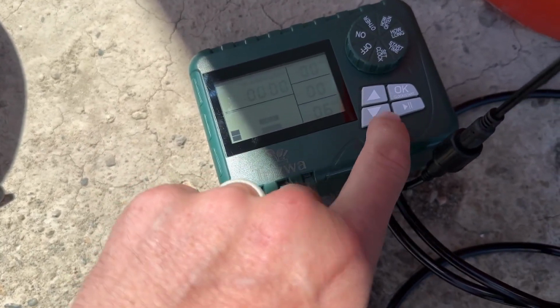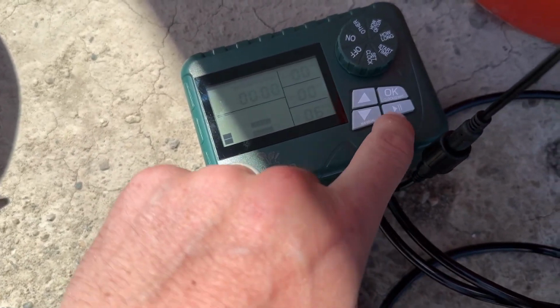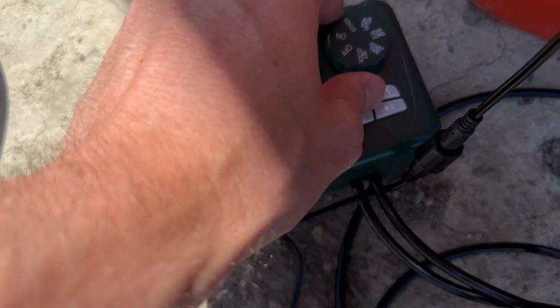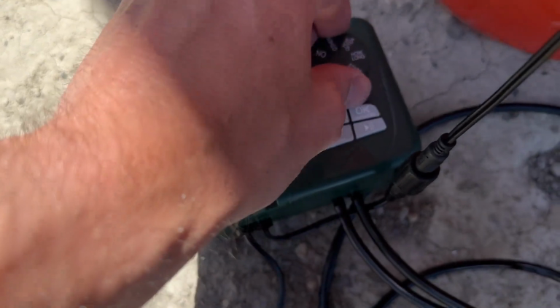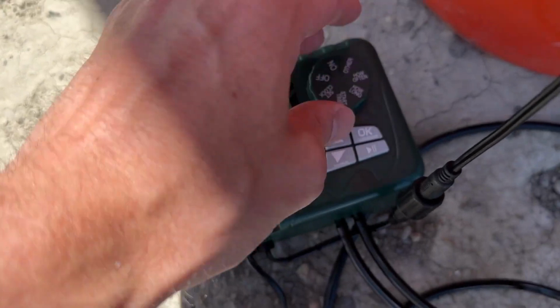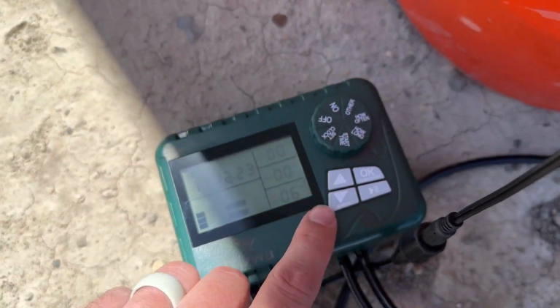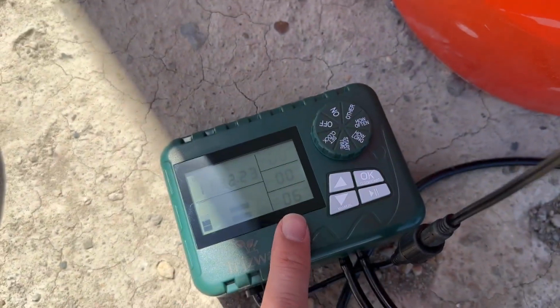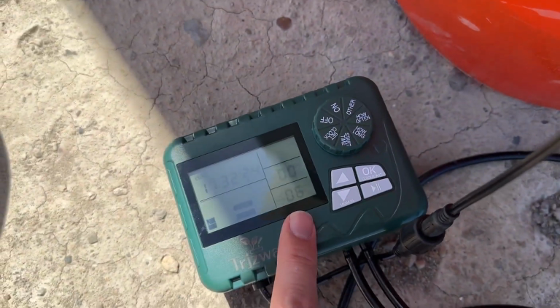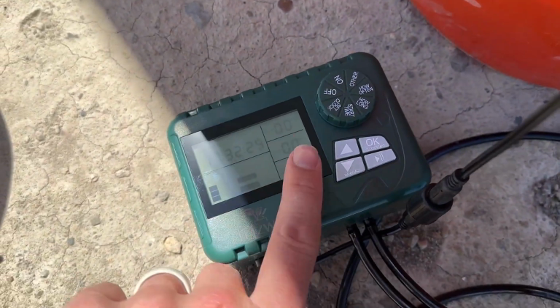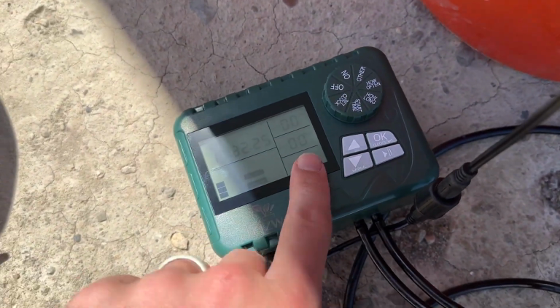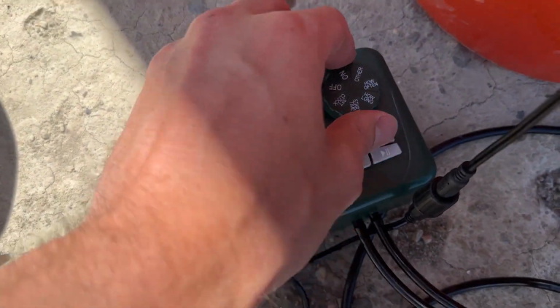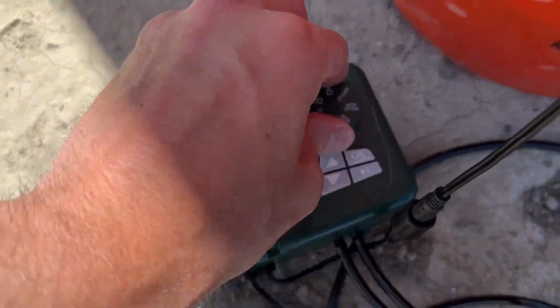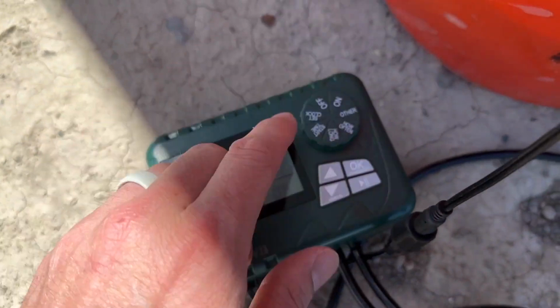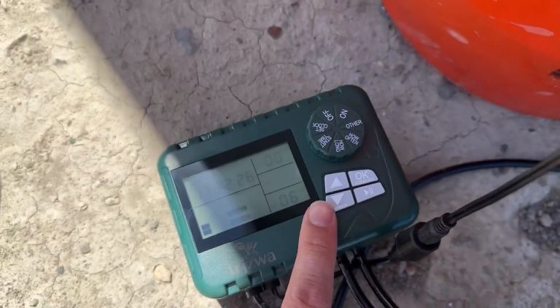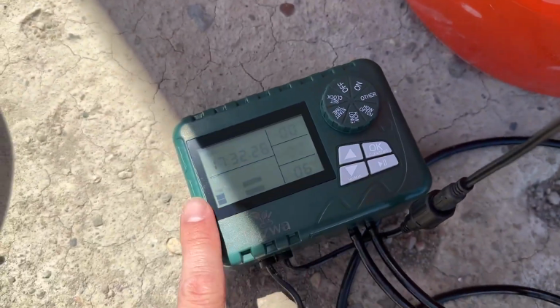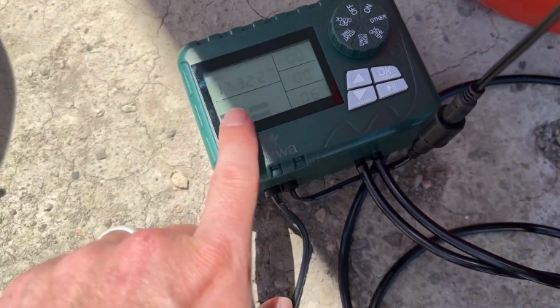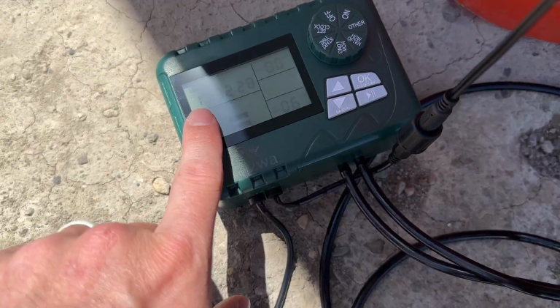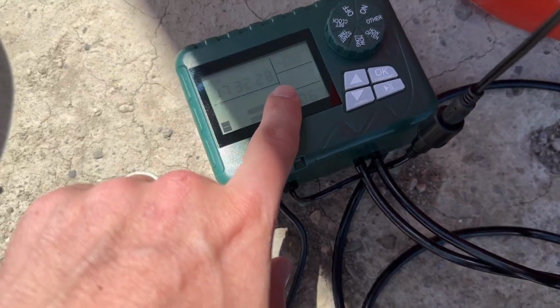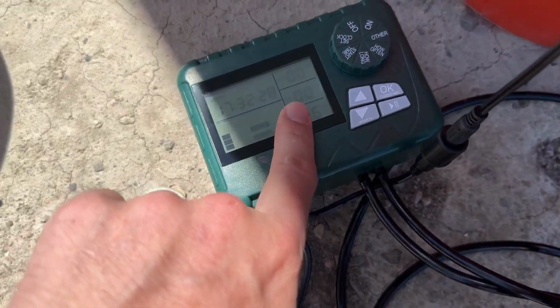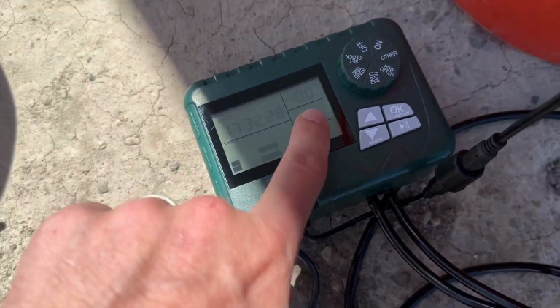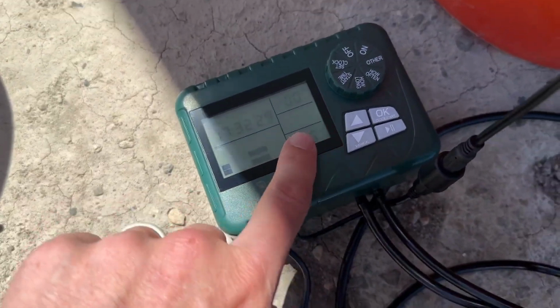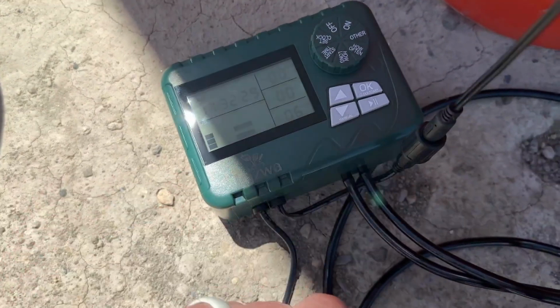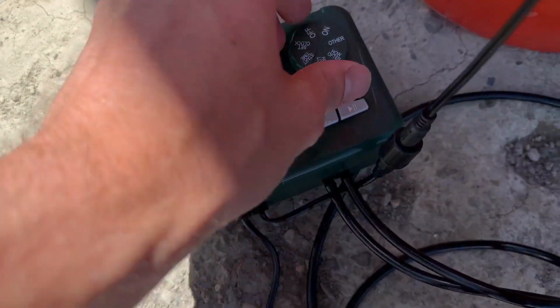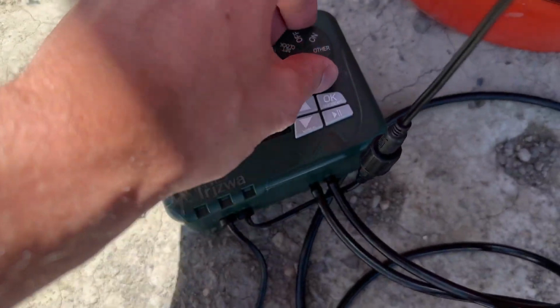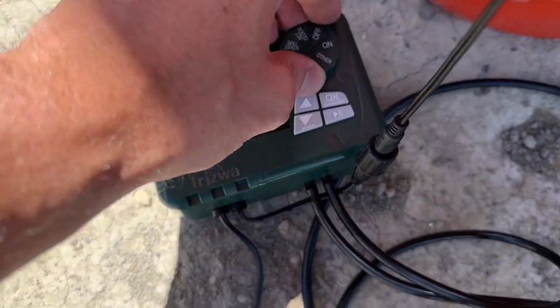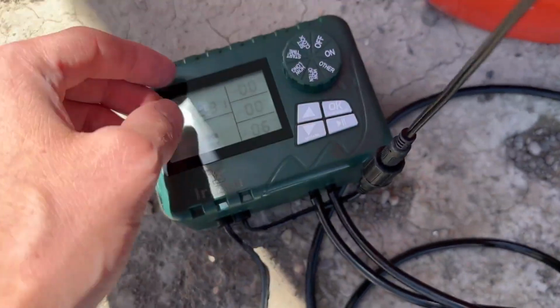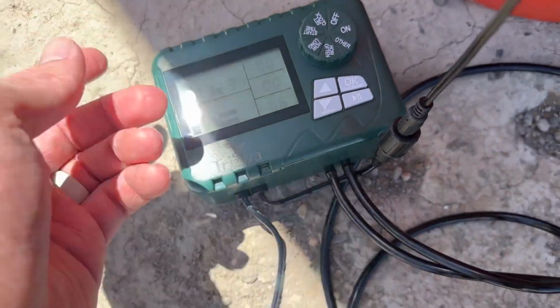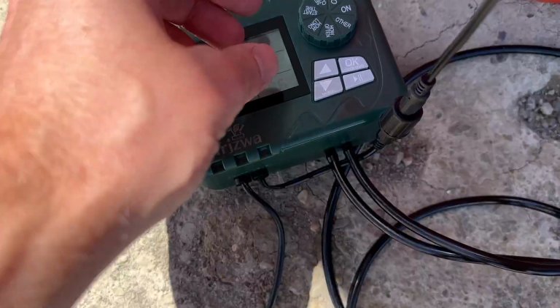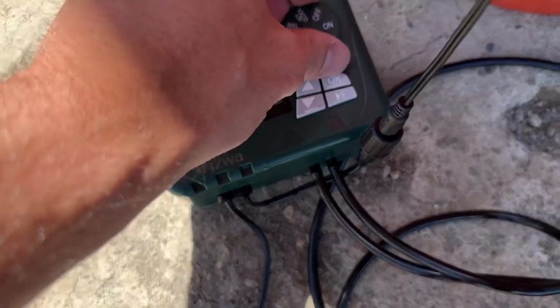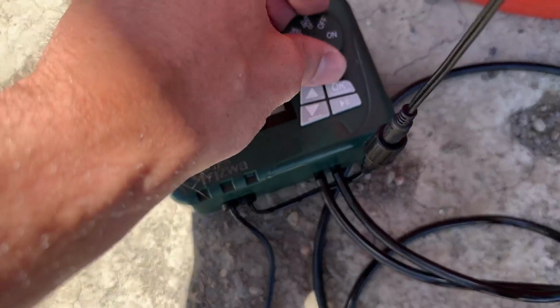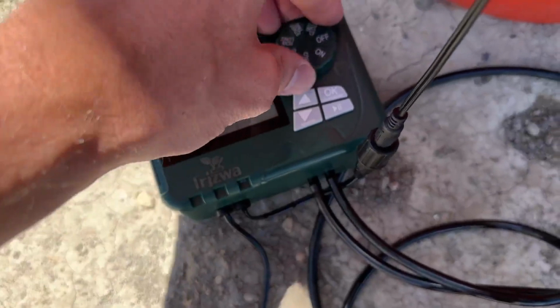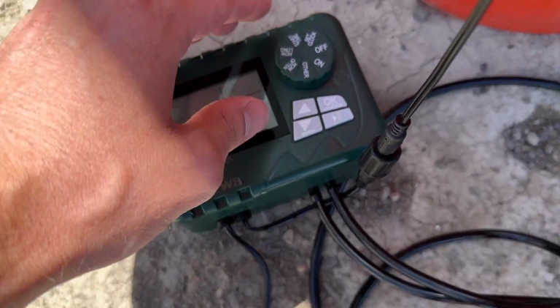Over here you can set how long you want it to run, and also how often — you can set the number of intervals or hours between cycles. Then finally, when you're ready to run it, you just hit the on button.